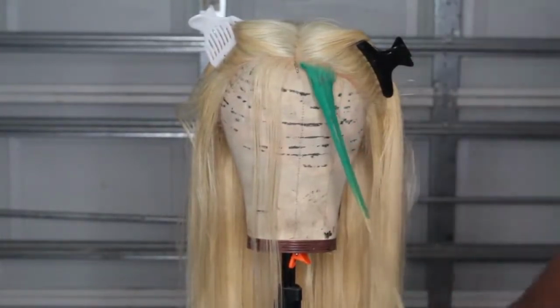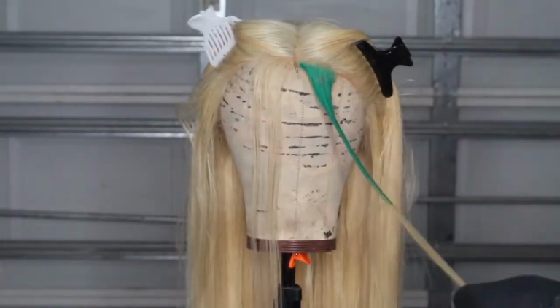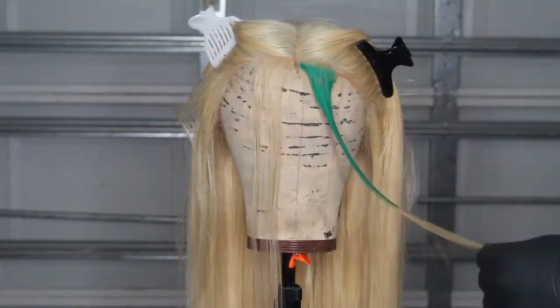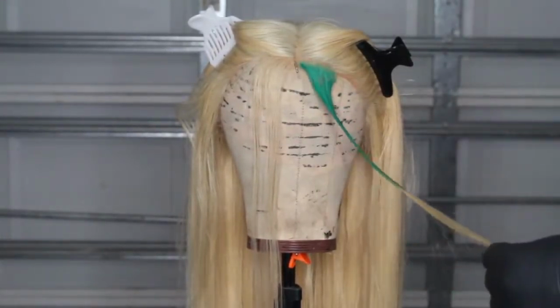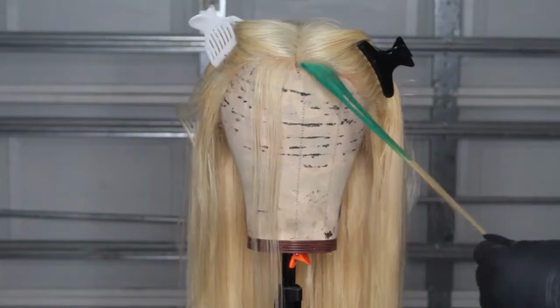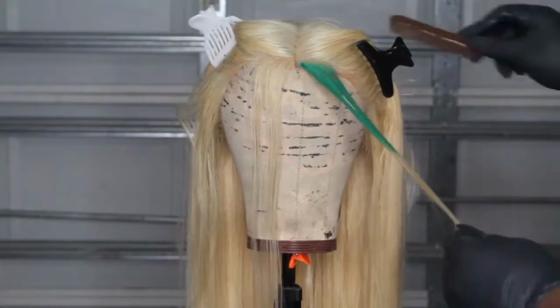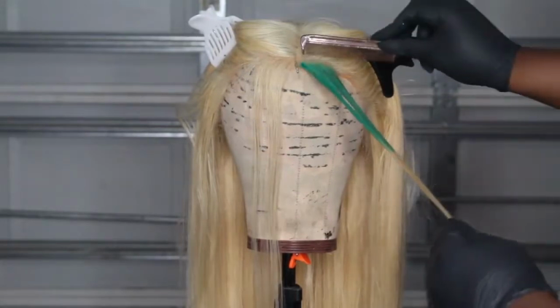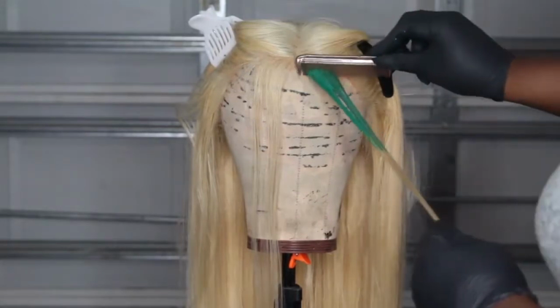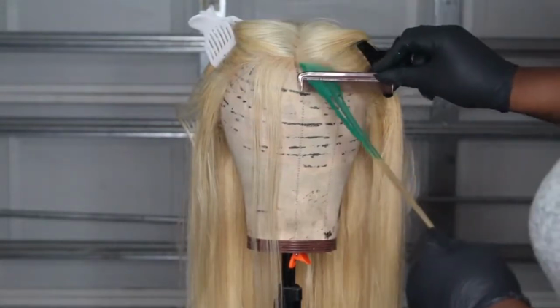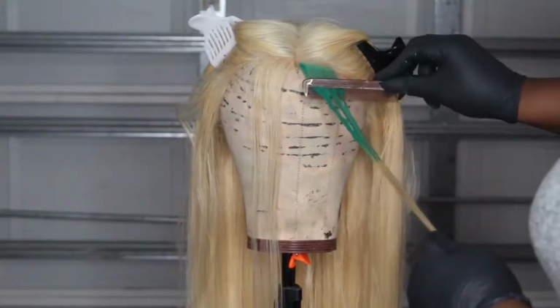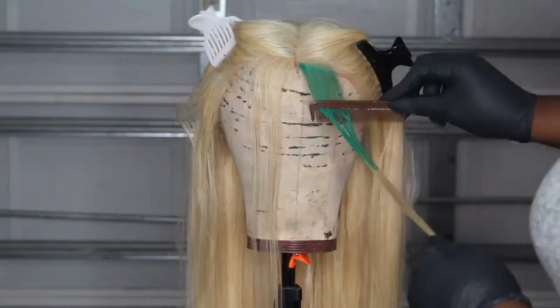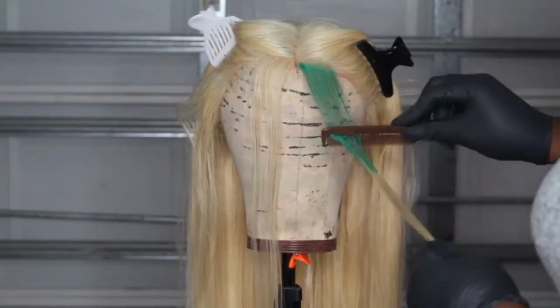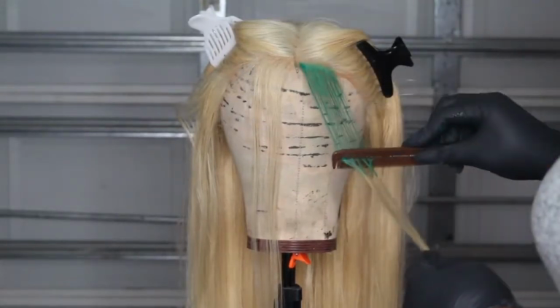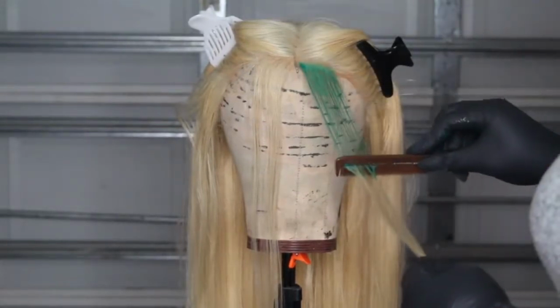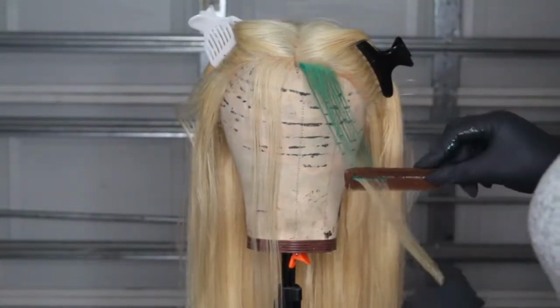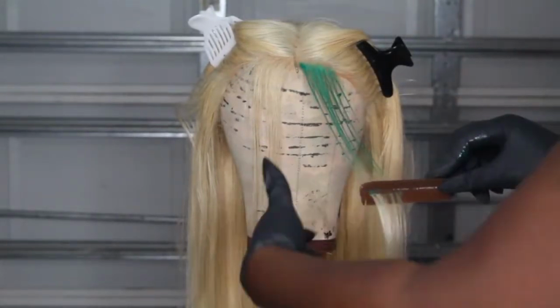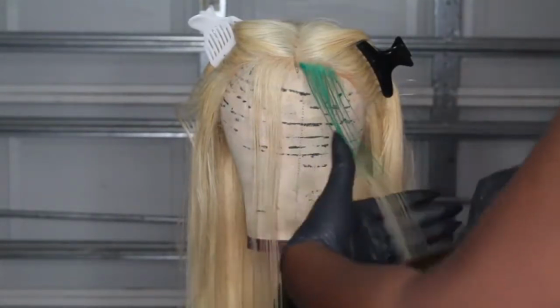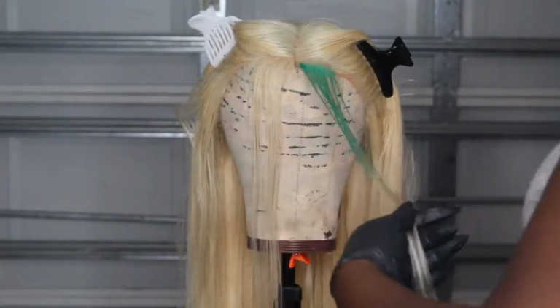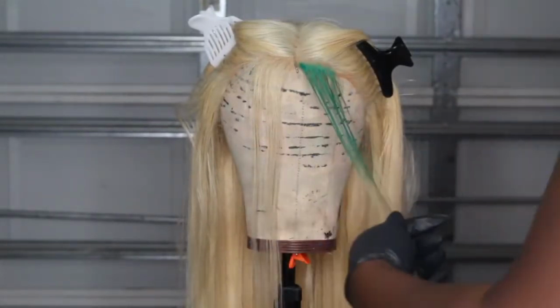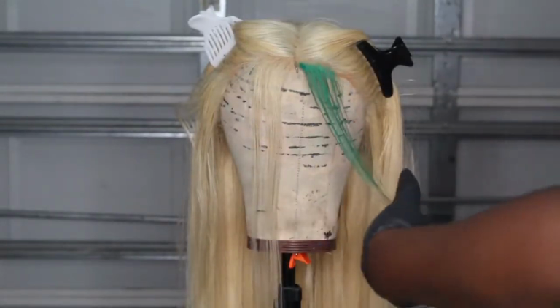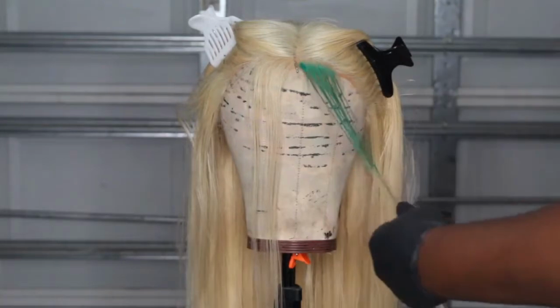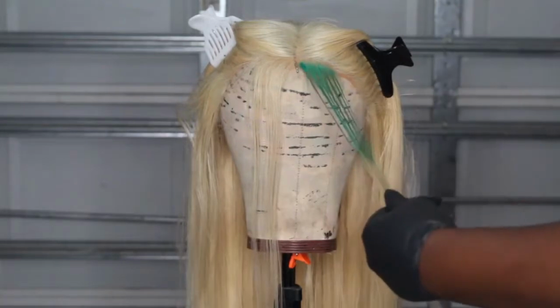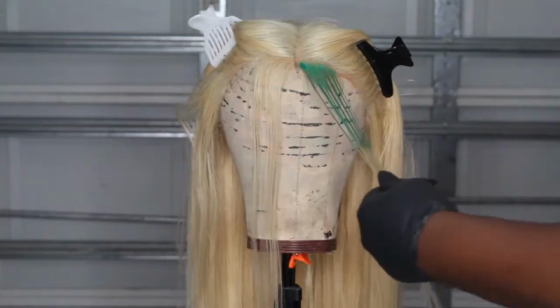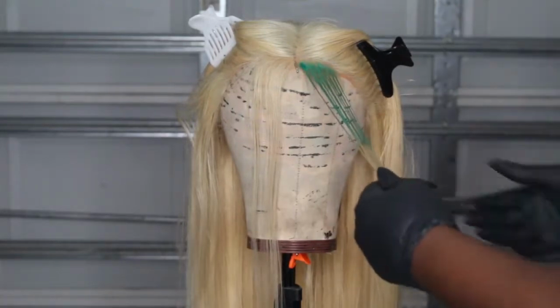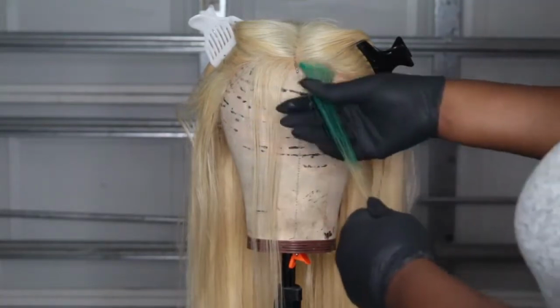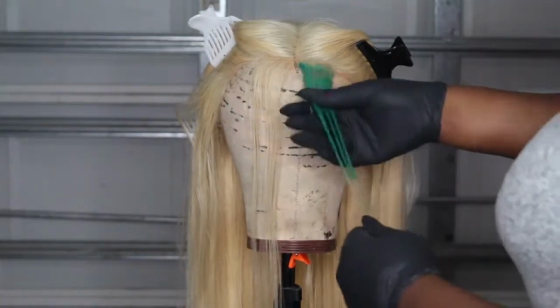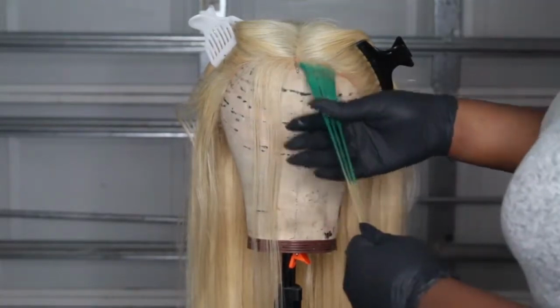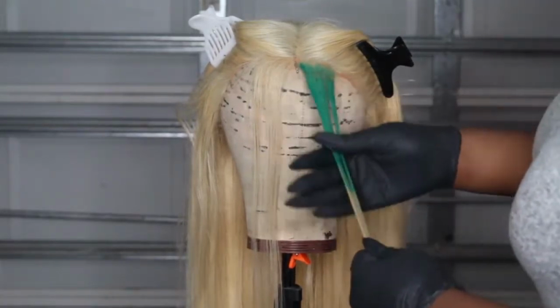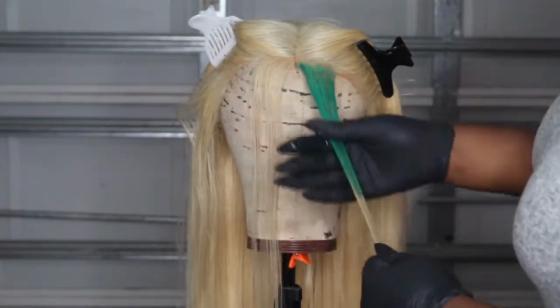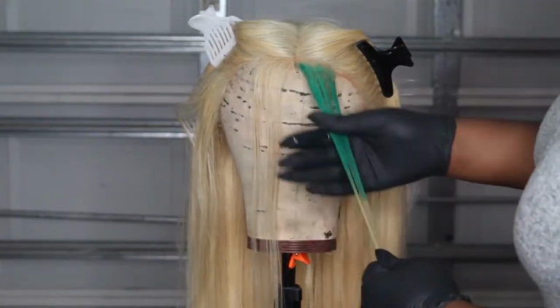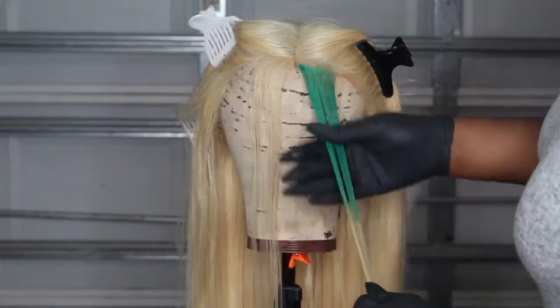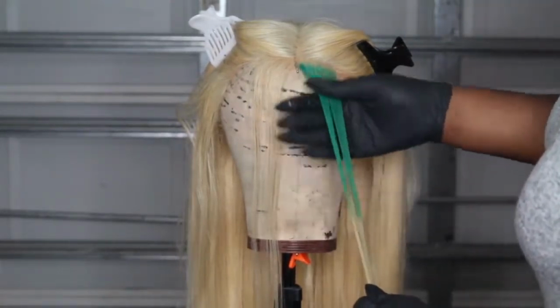Sometimes when you use the brush to blend in the colors, the brush will not get every strand. I also comb it out with a fine-tooth comb to make sure that every strand has the color on it.